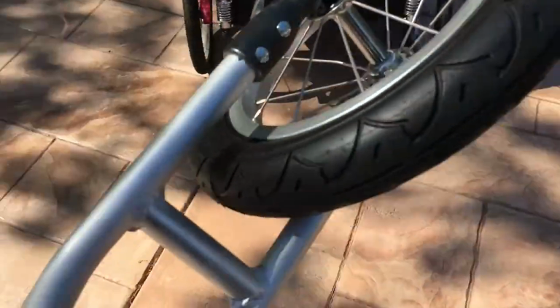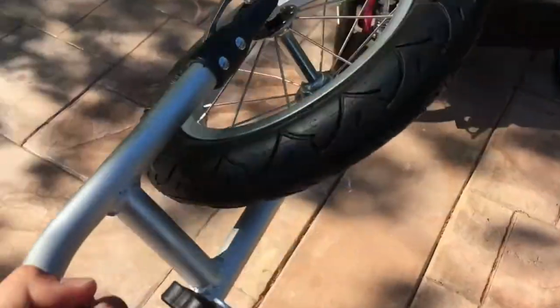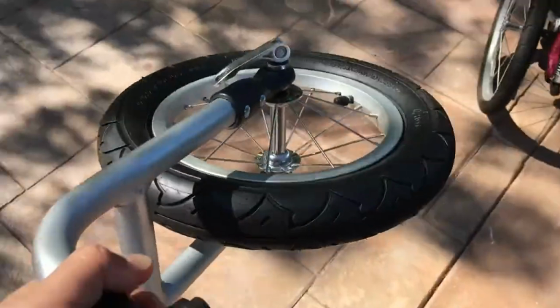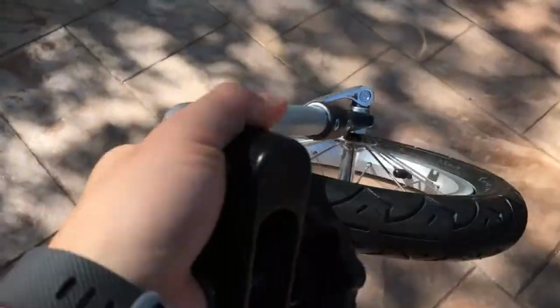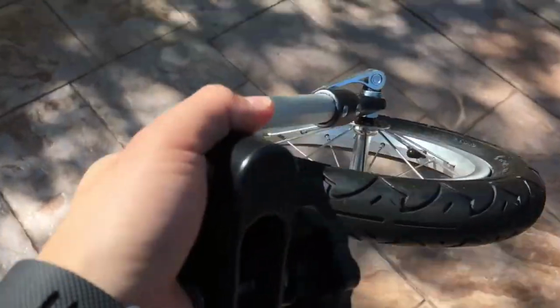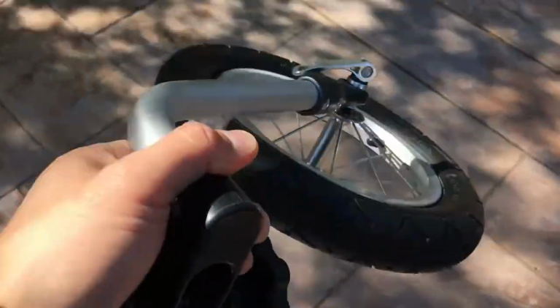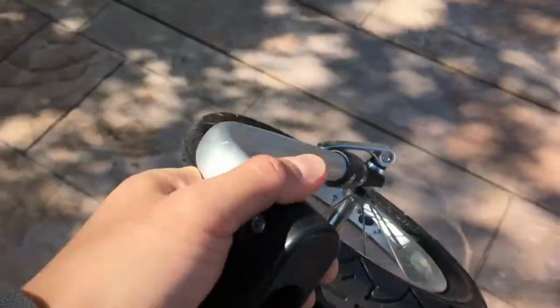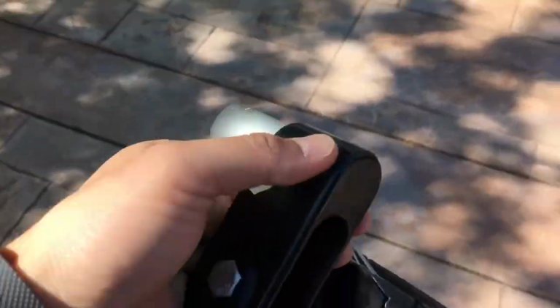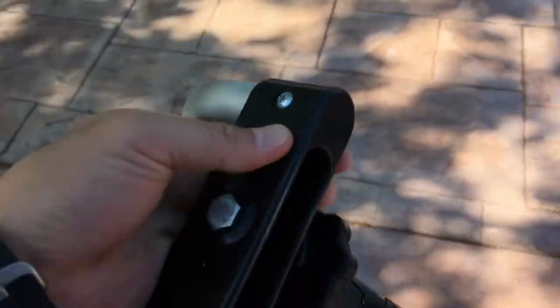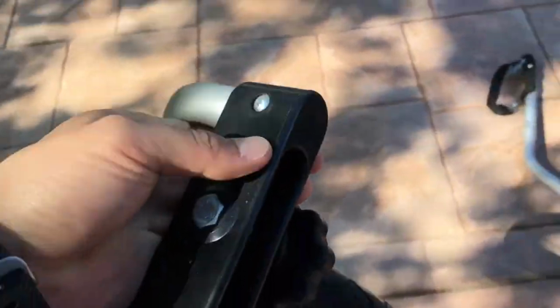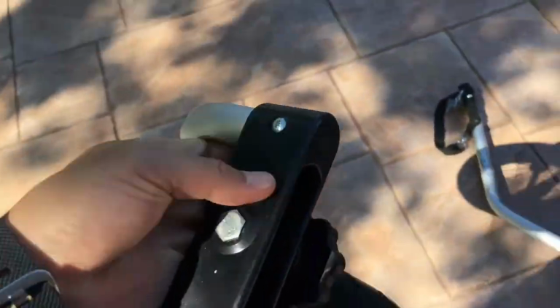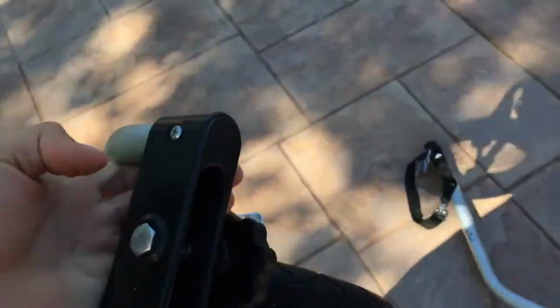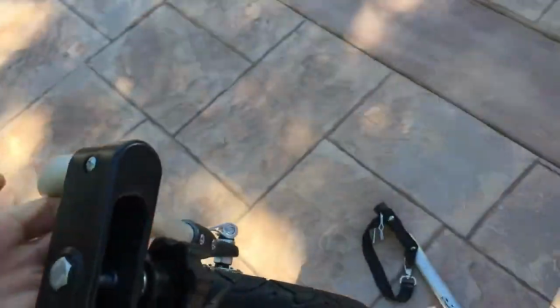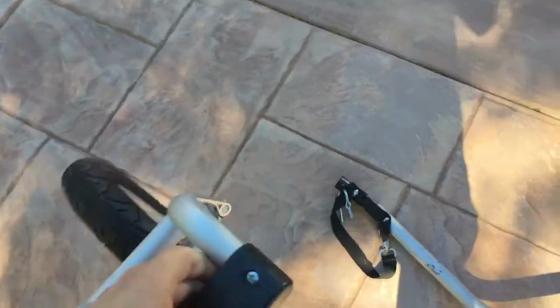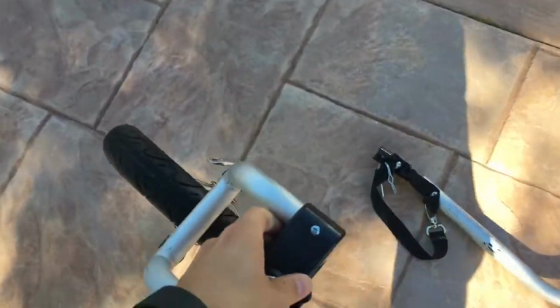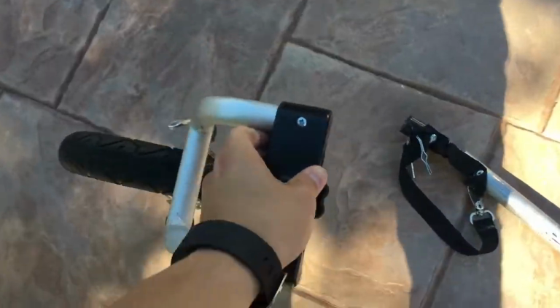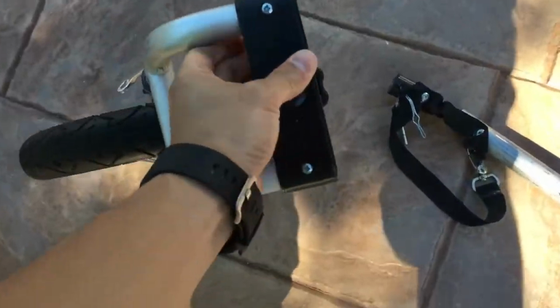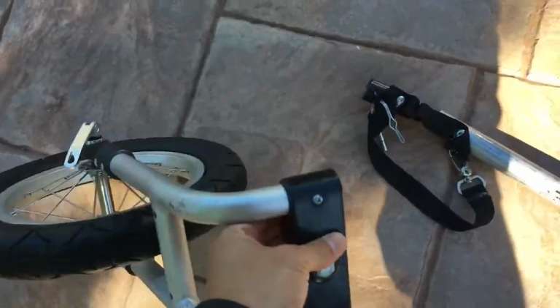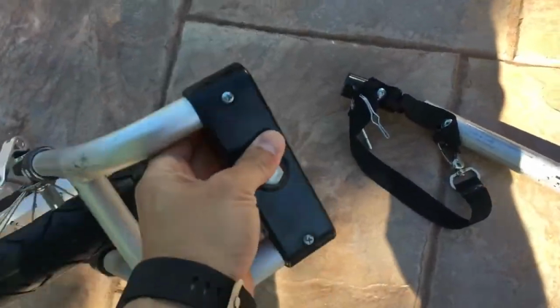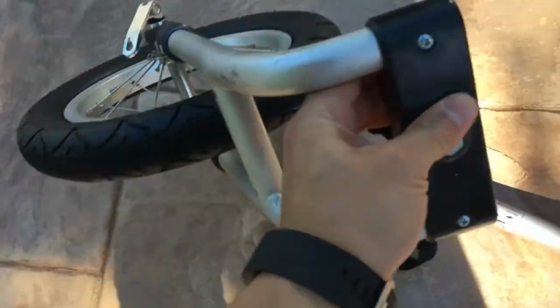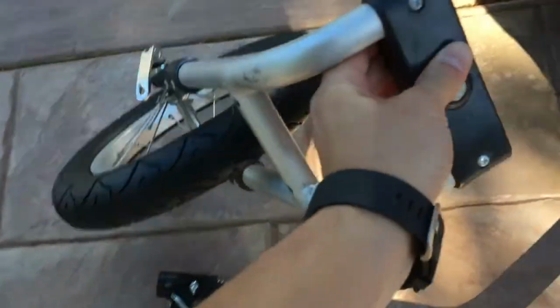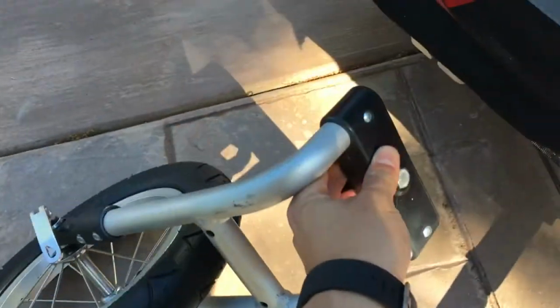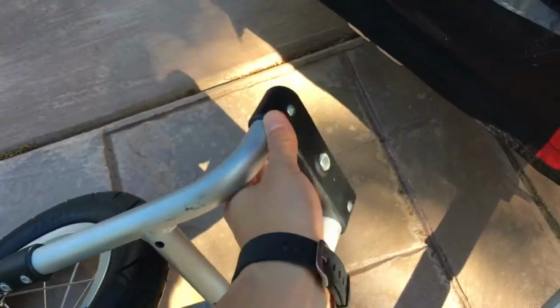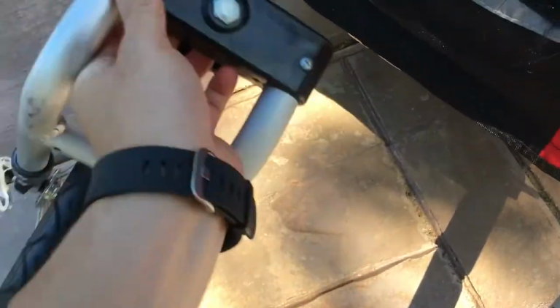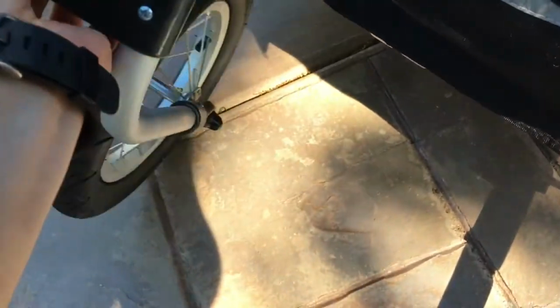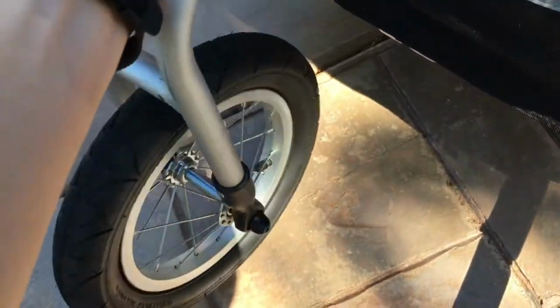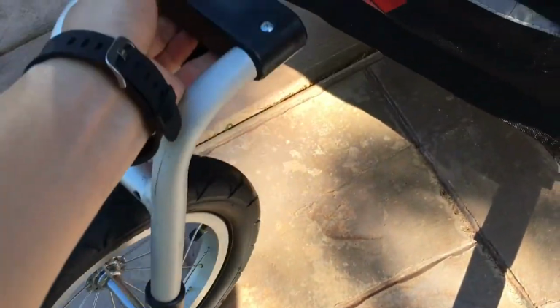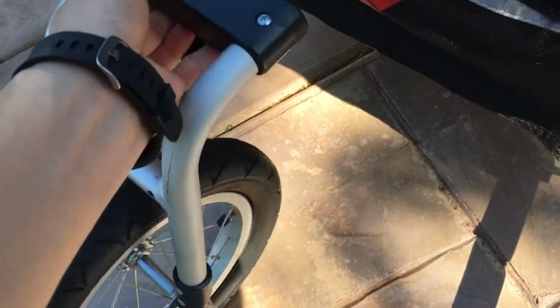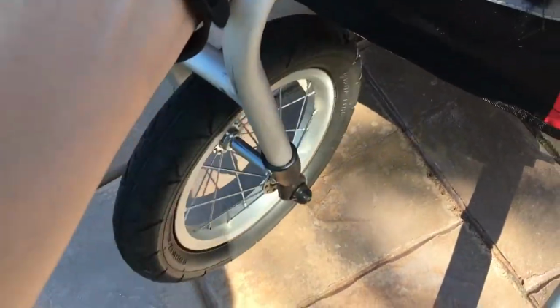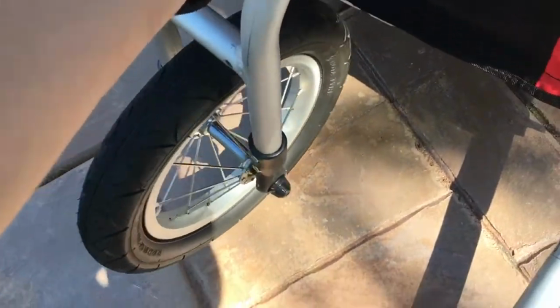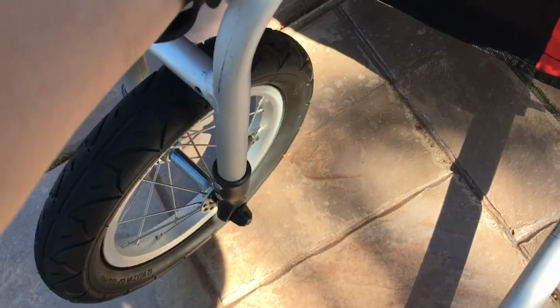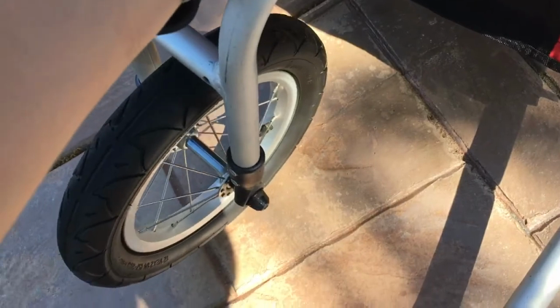The other piece that comes along with this, which is pretty nice — we actually never use it — but the intention is for you to connect this piece and turn it into a stroller.